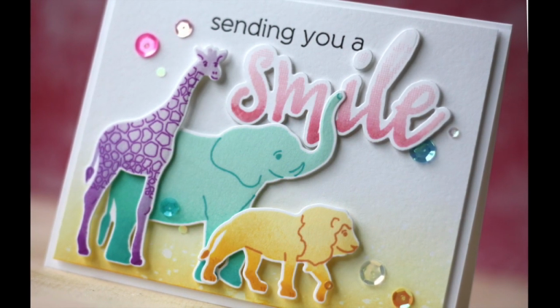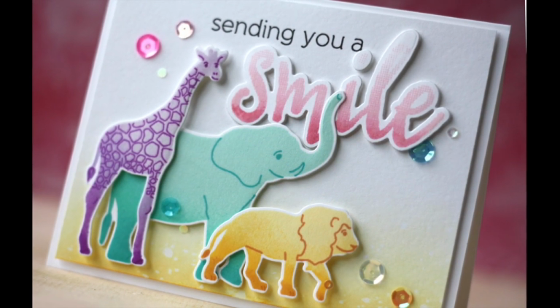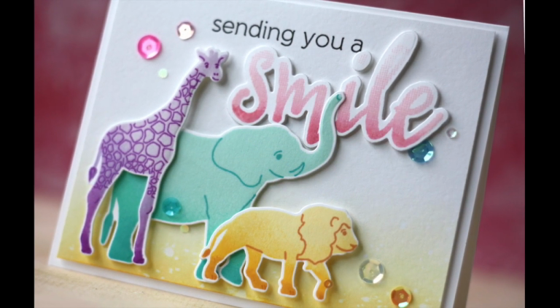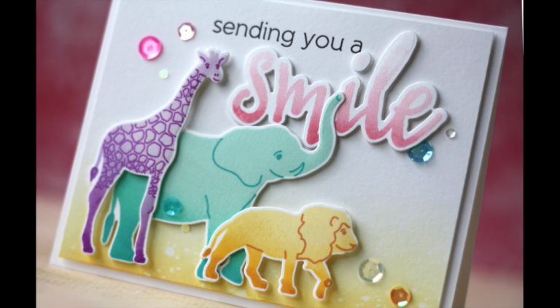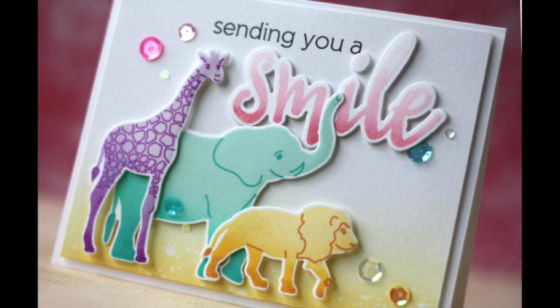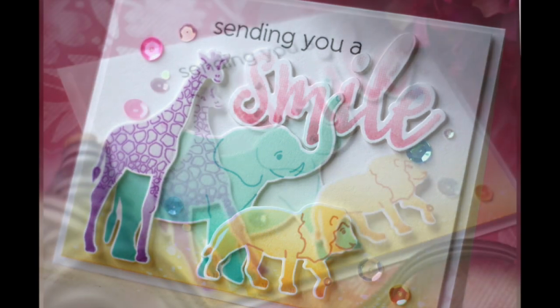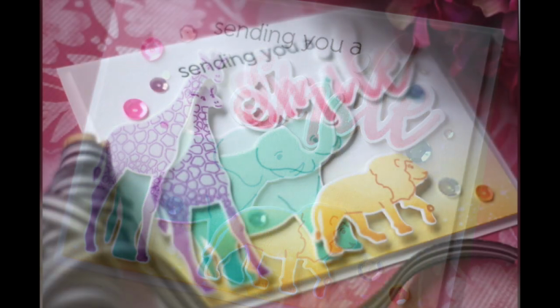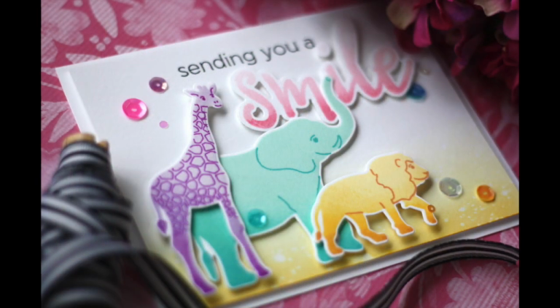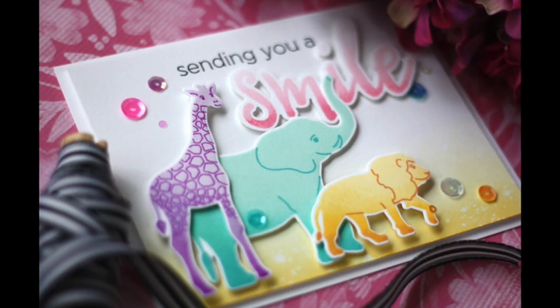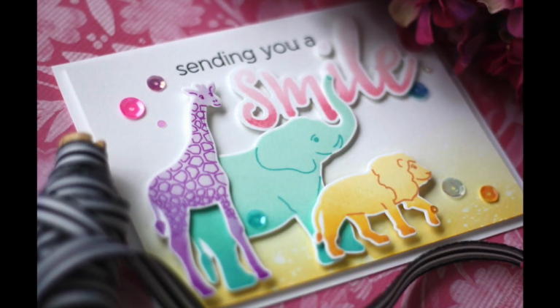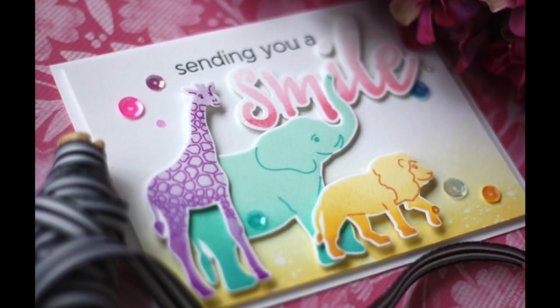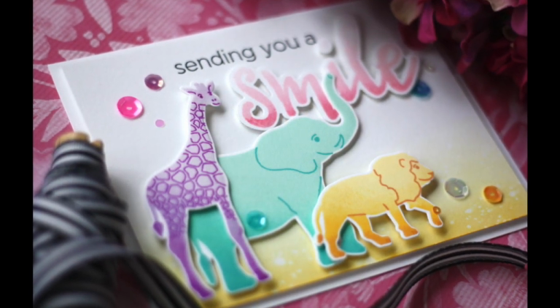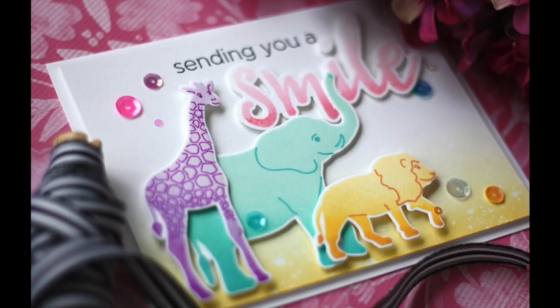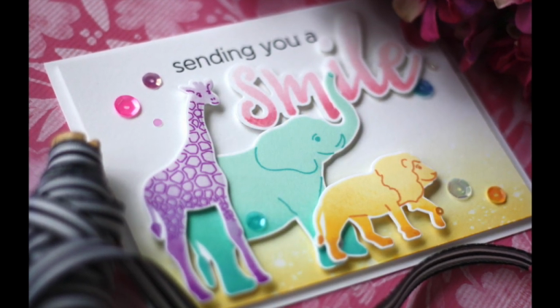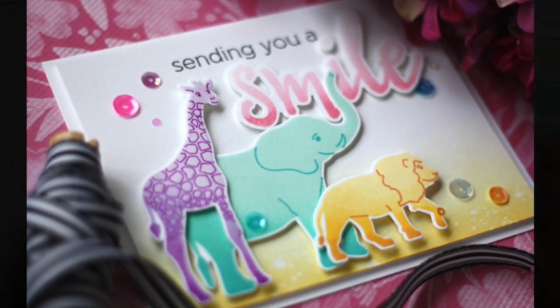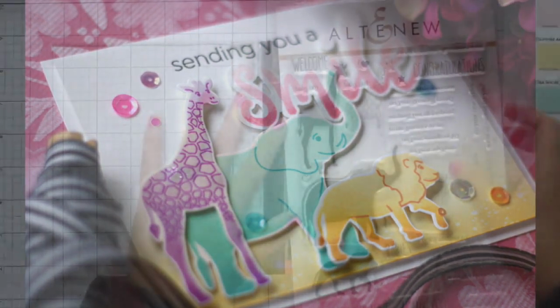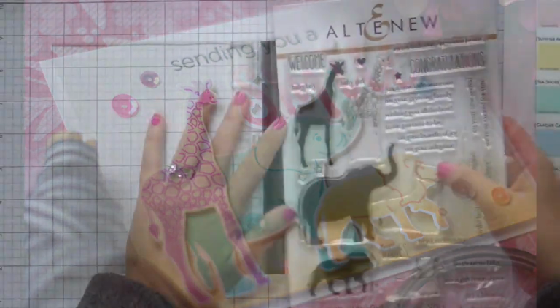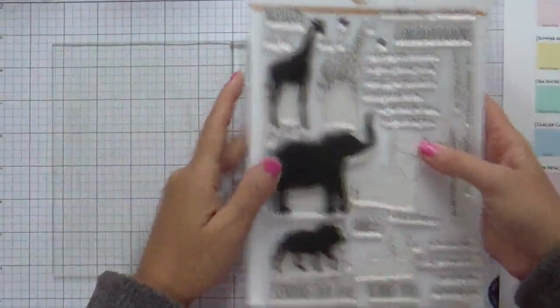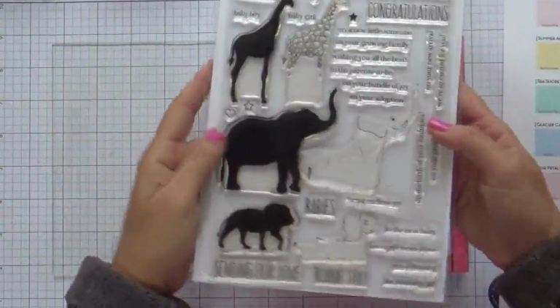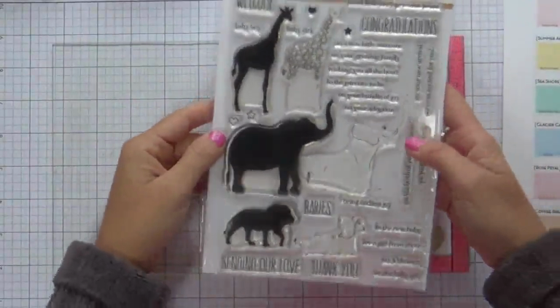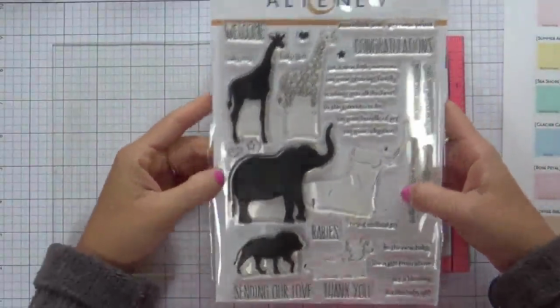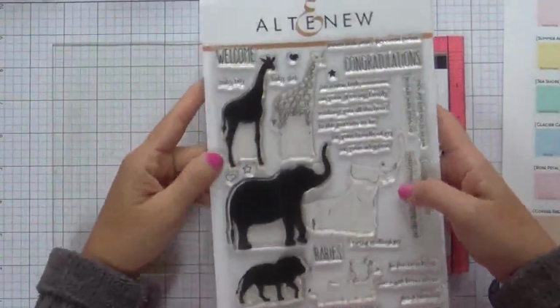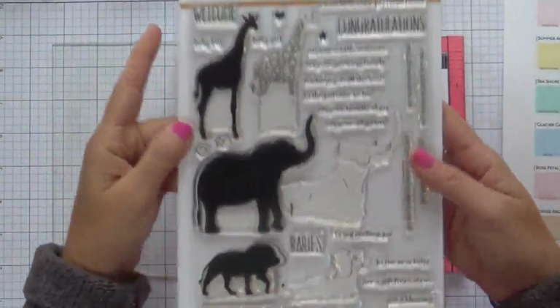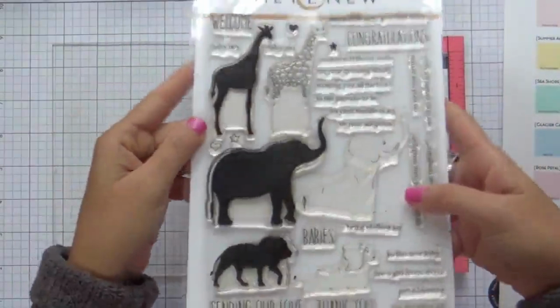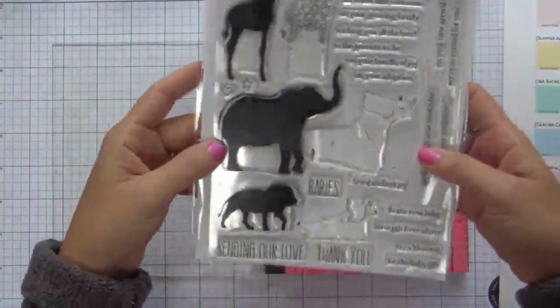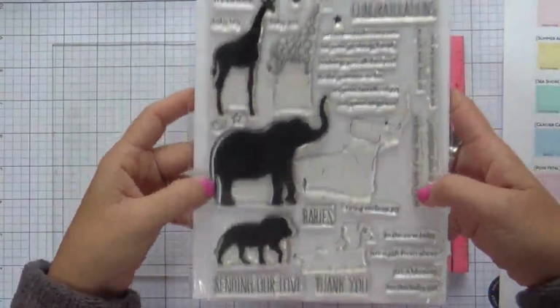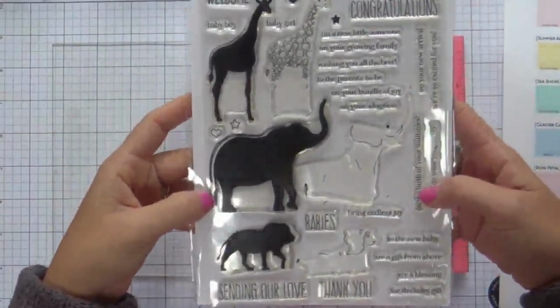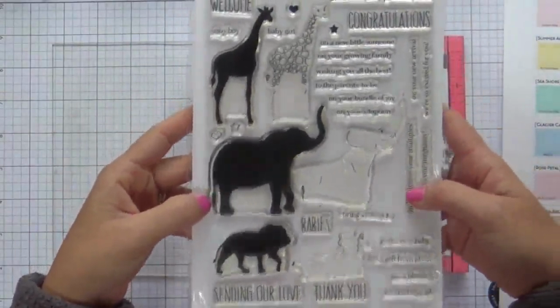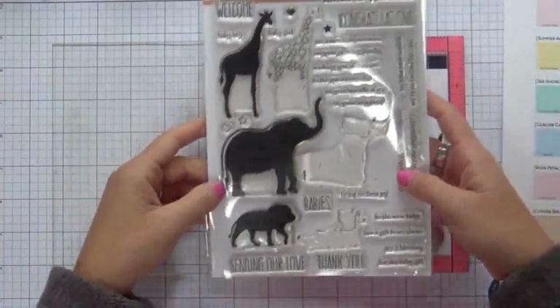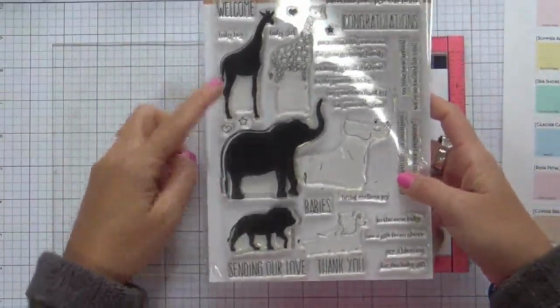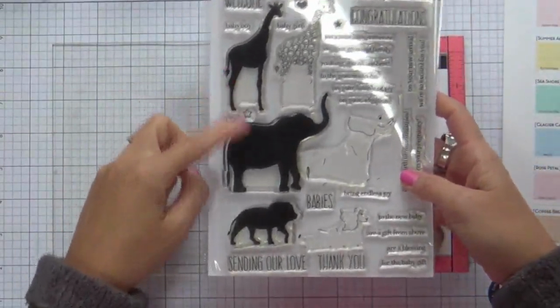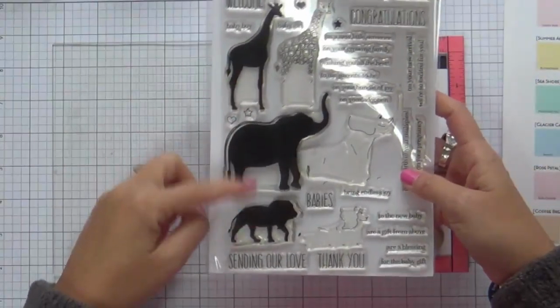Hi everybody, Laura here. So glad you're joining me. Today I've got a really cute, really smiley, happy project to share with you. It's featuring the Baby Zoo Animals by Altenew.